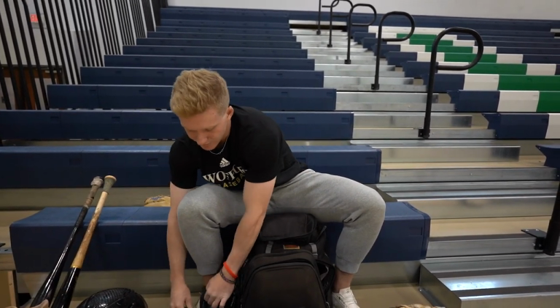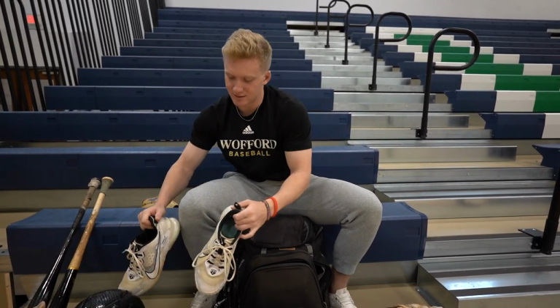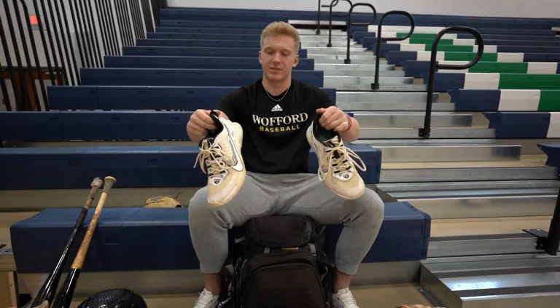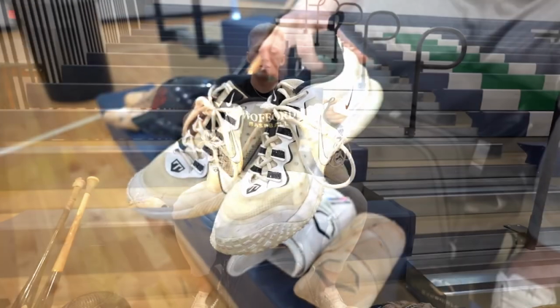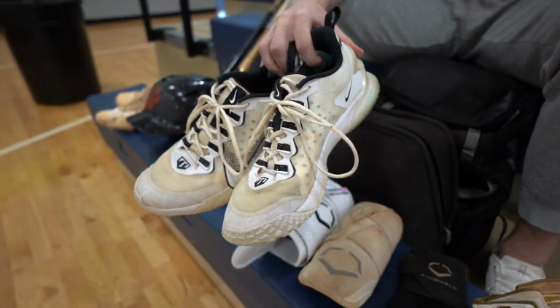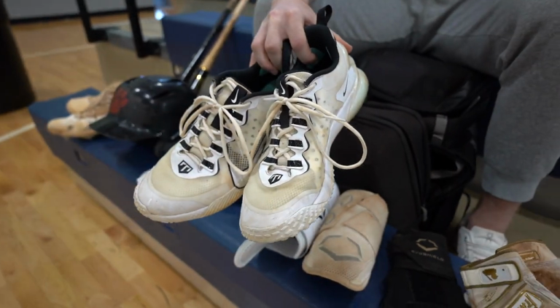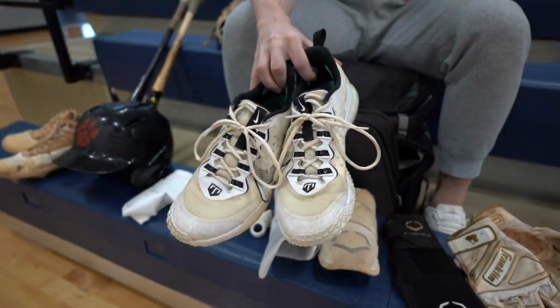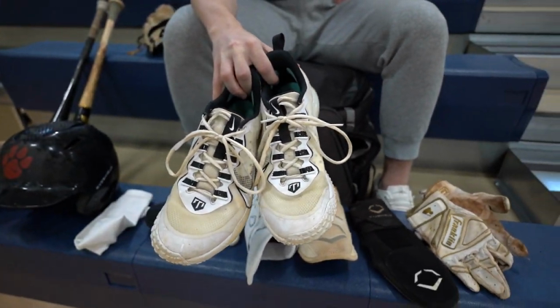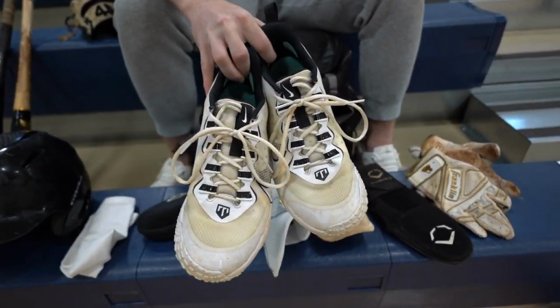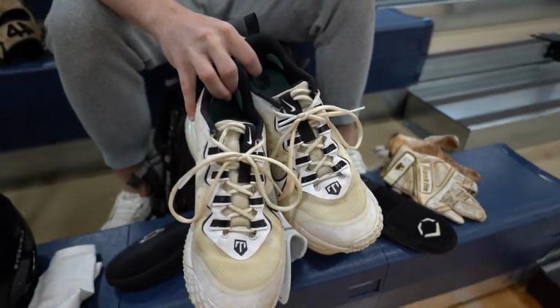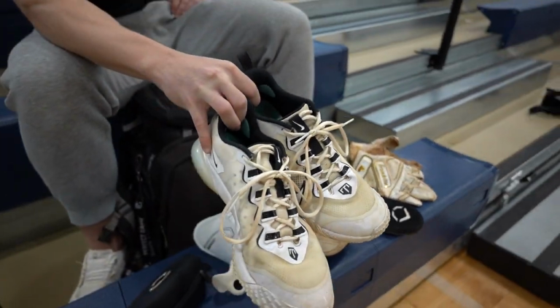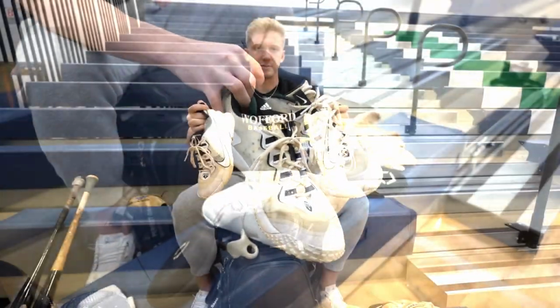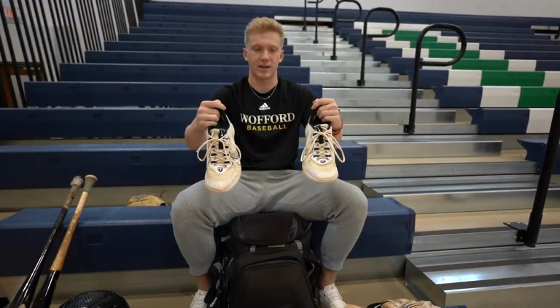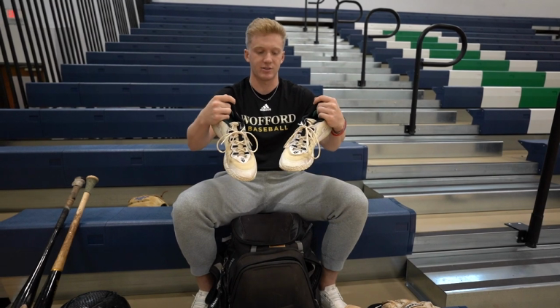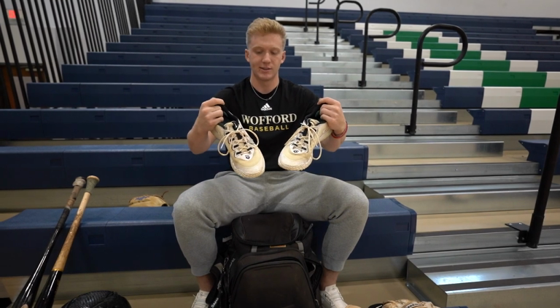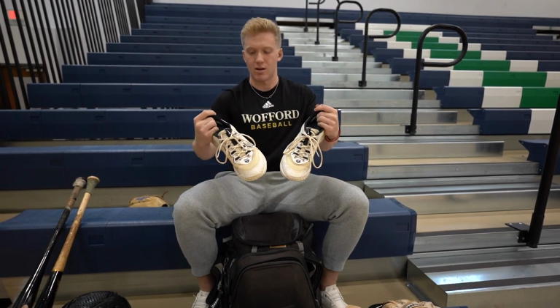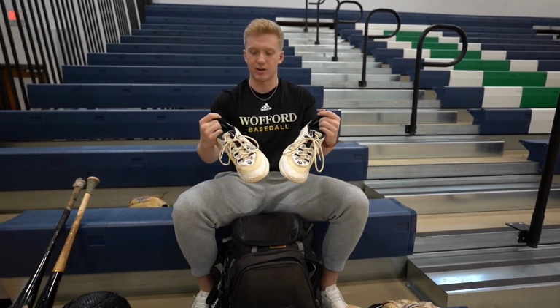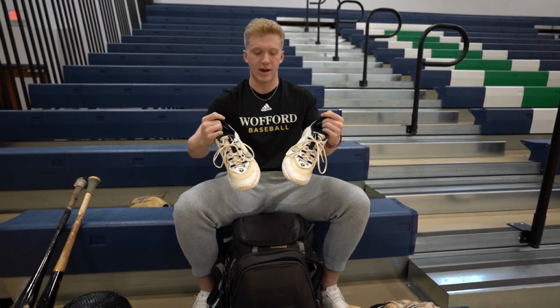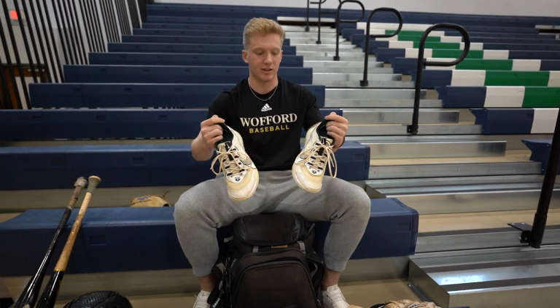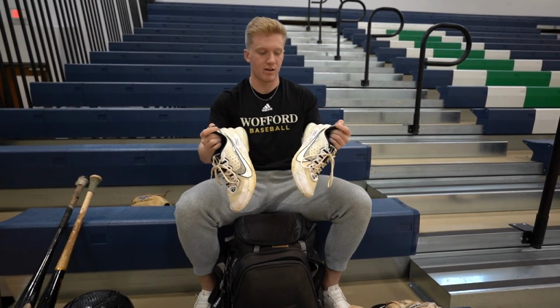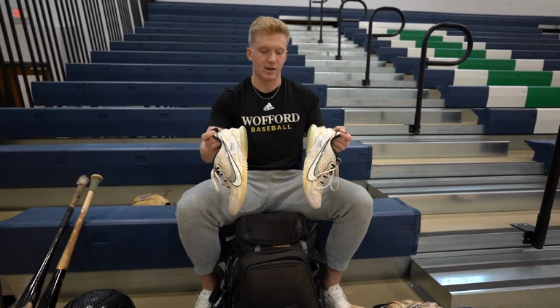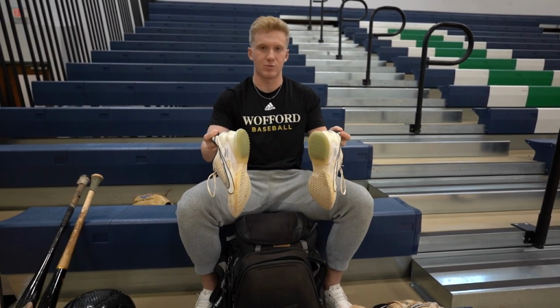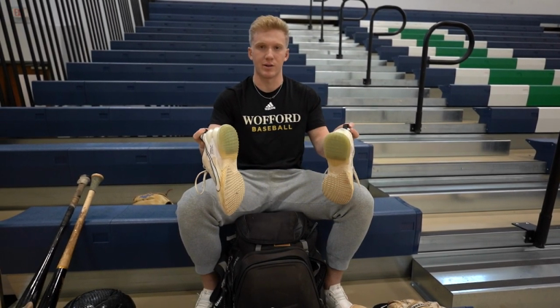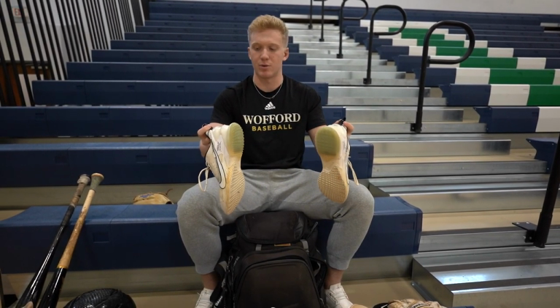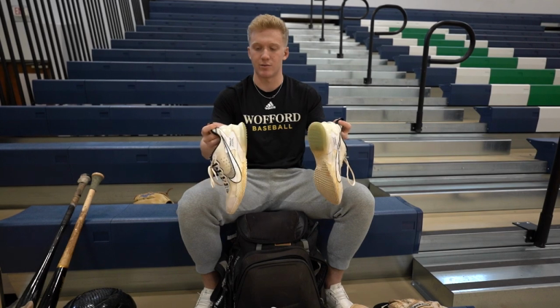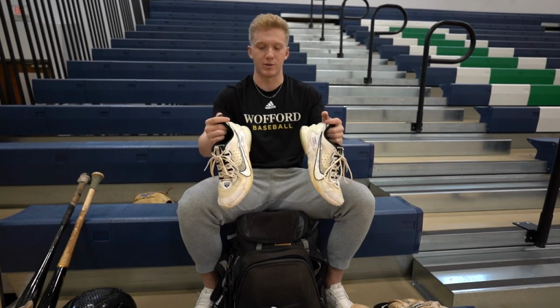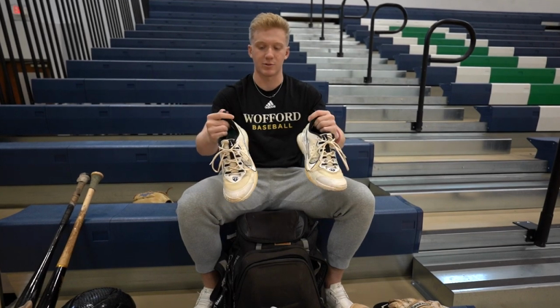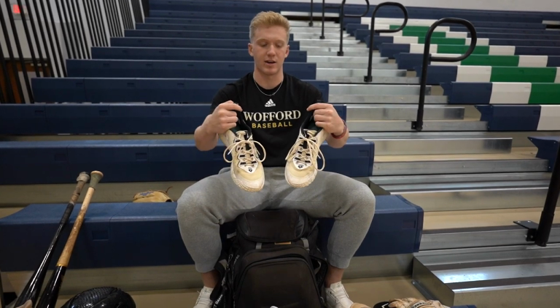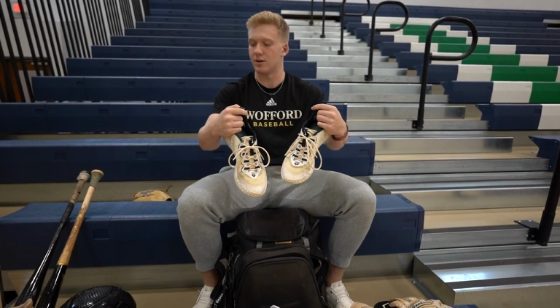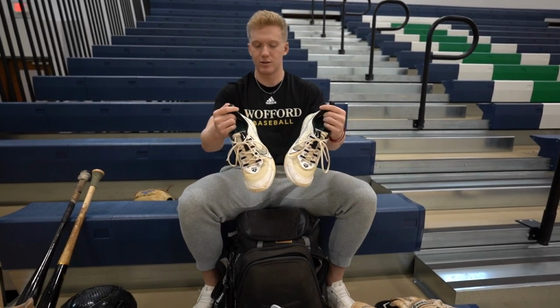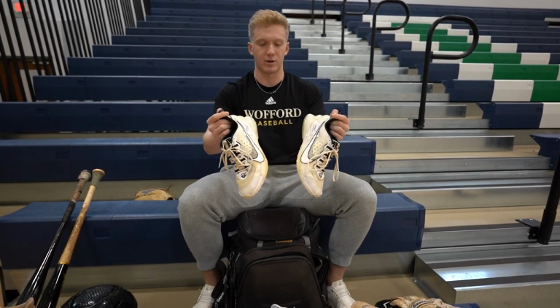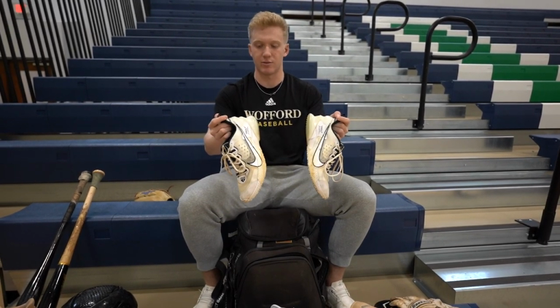Got these turfs — these Mike Trouts. I usually wear these before games when I'm in the cages so I don't have to wear actual cleats. And I wear them around the ballpark whenever we're done with a game, so I don't have to wear cleats everywhere.